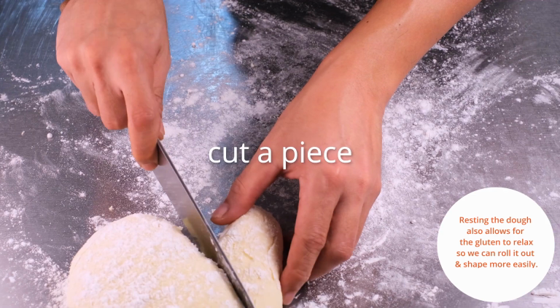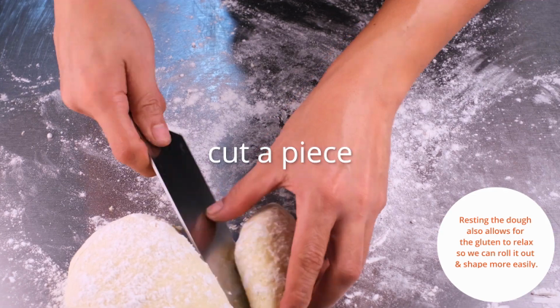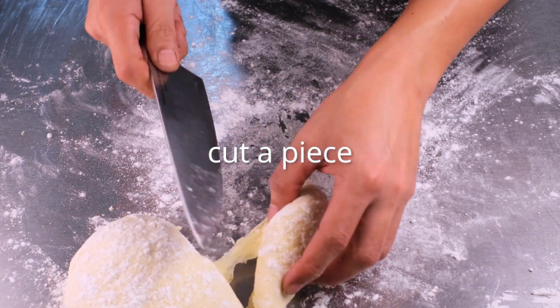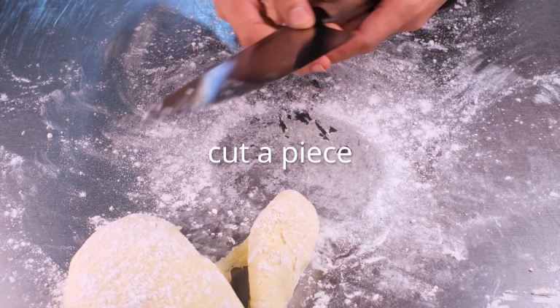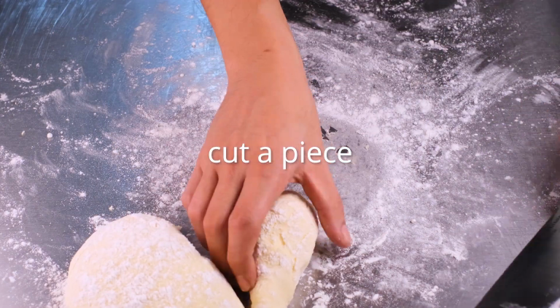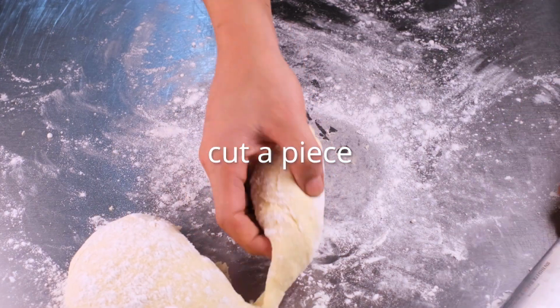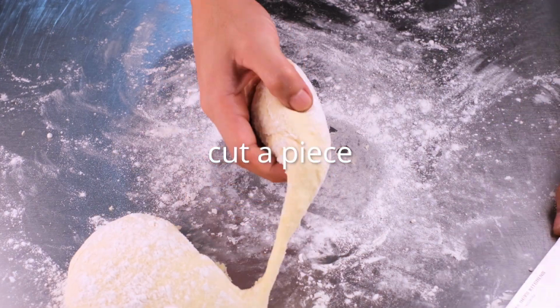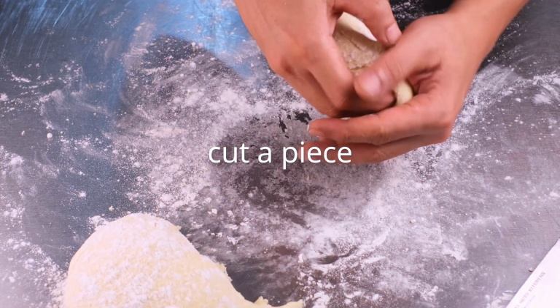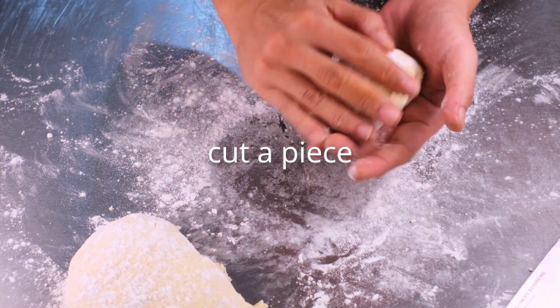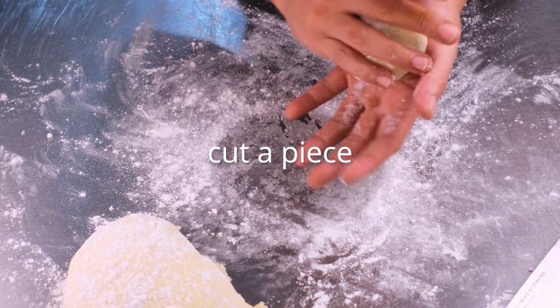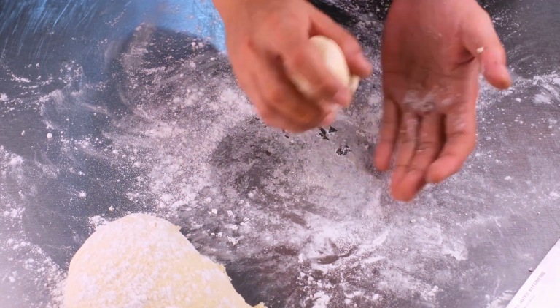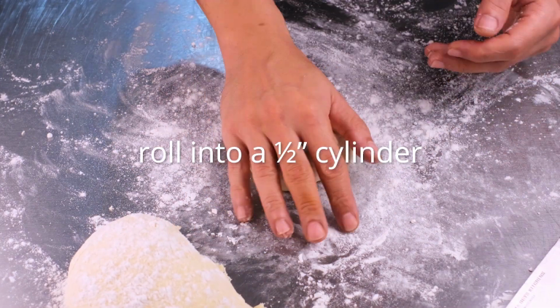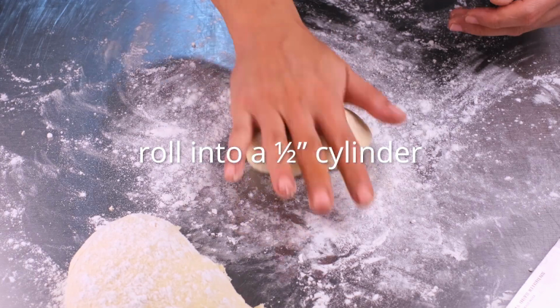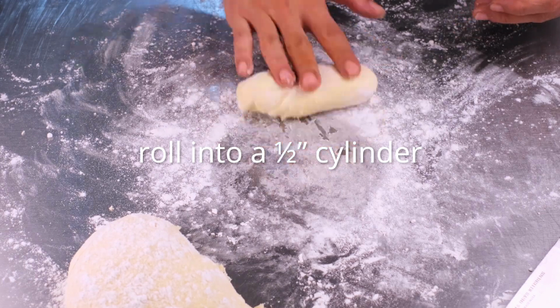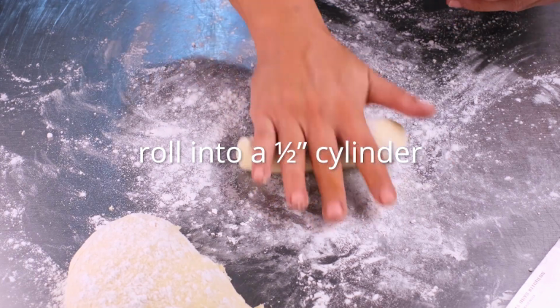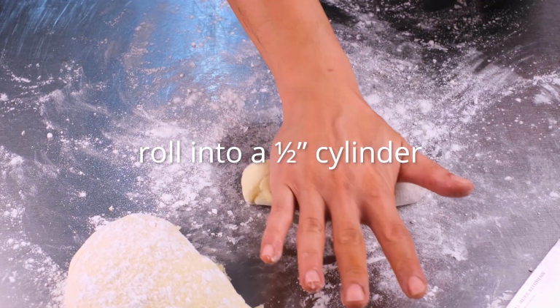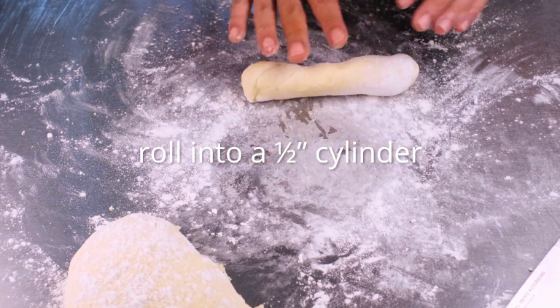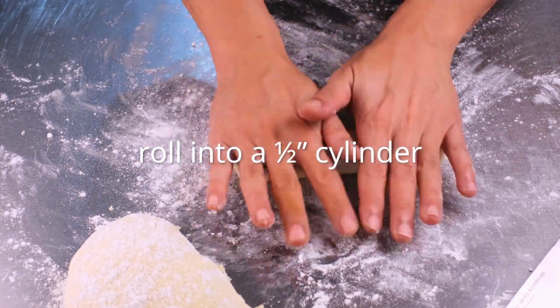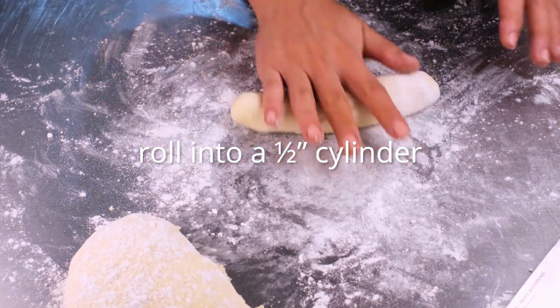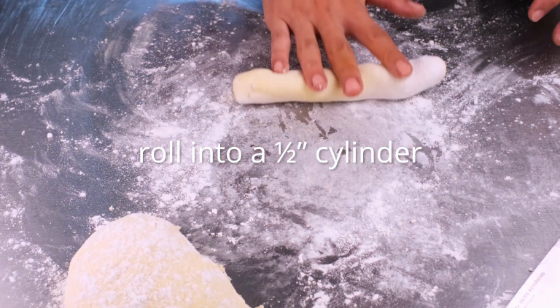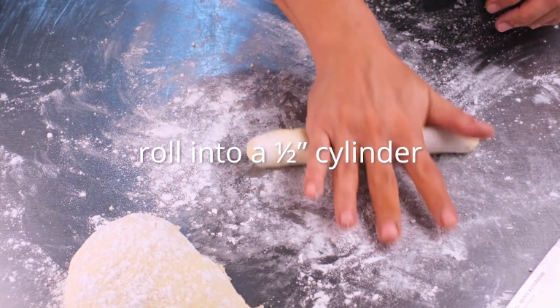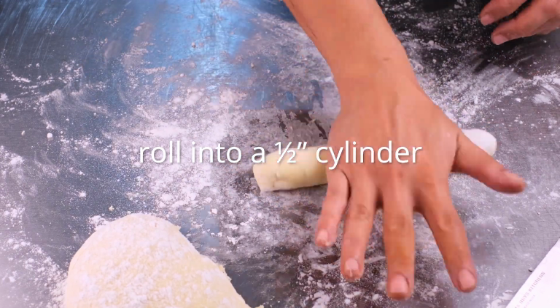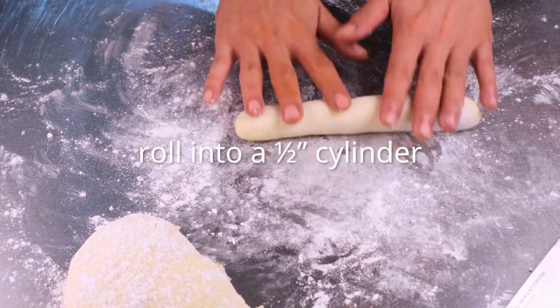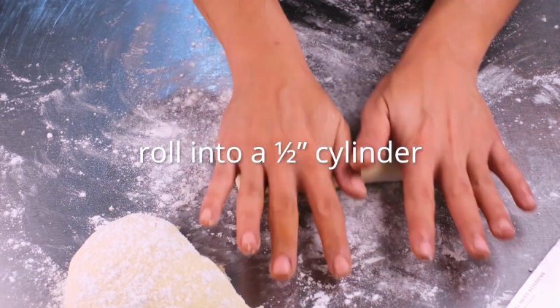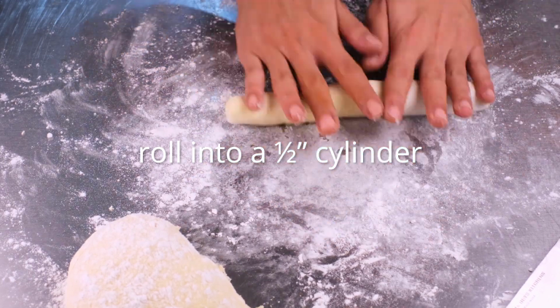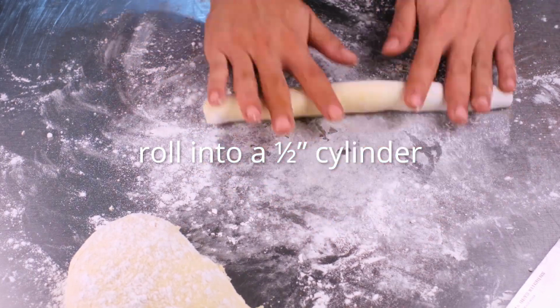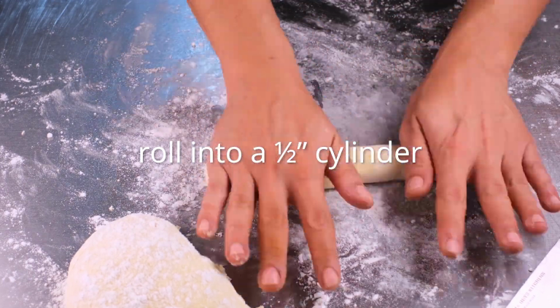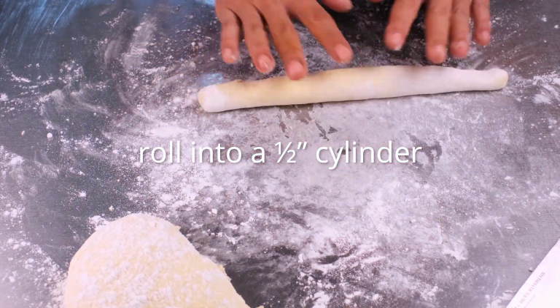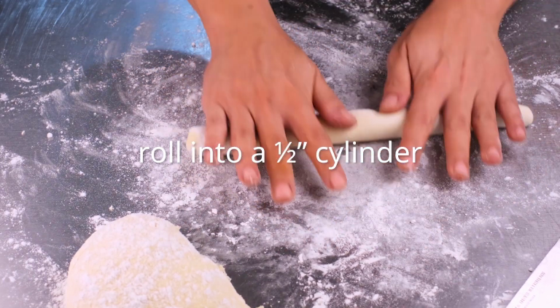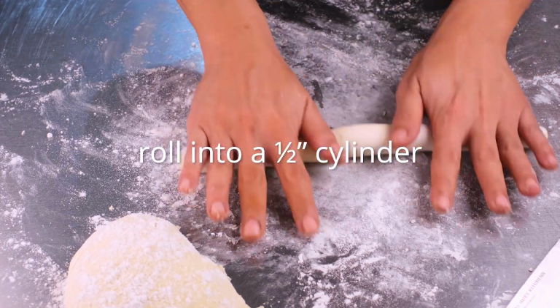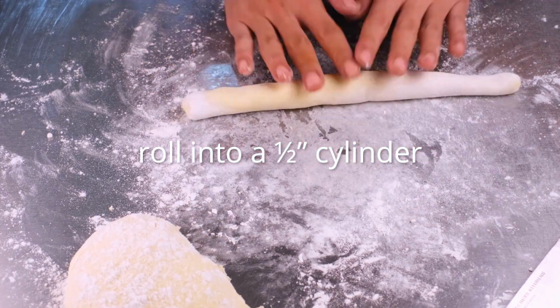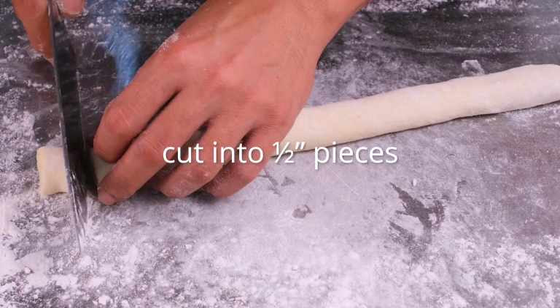After the 10 minutes, cut a piece of the dough and roll it out into a half-inch thick cylinder. Cut the gnocchi into half-inch wide pieces. They're going to look like the cutest little pillows in the world.